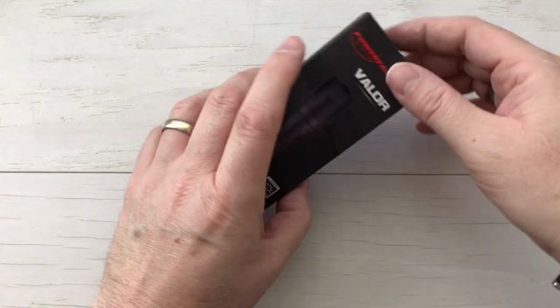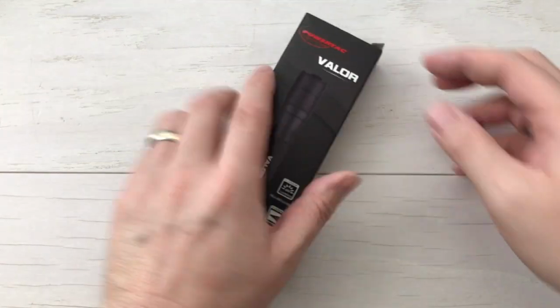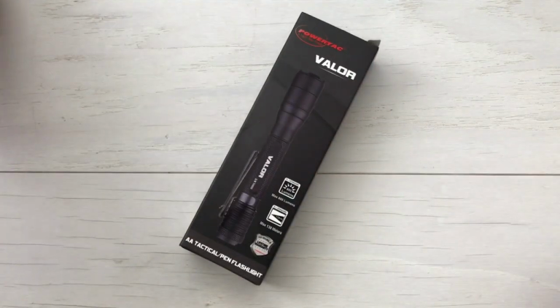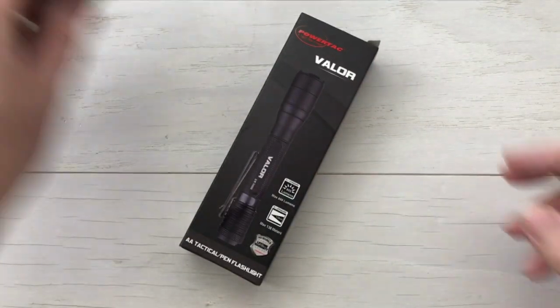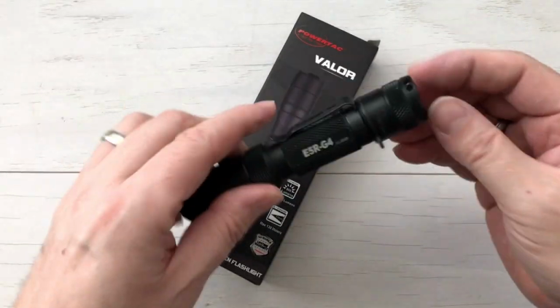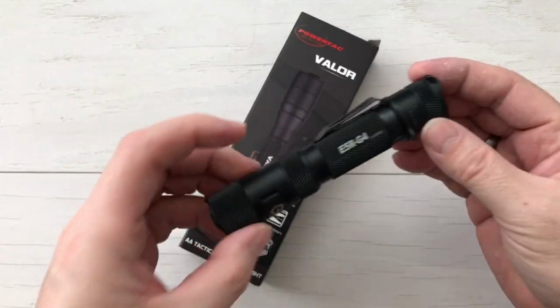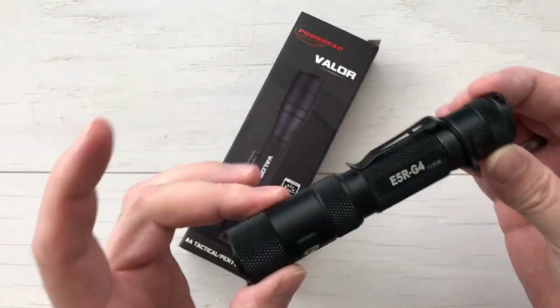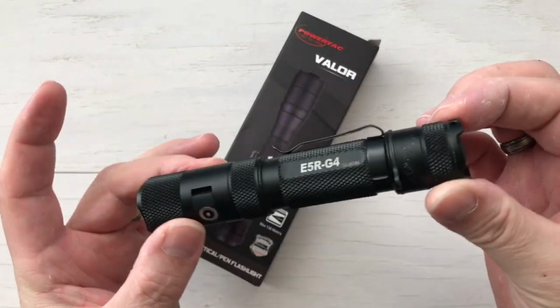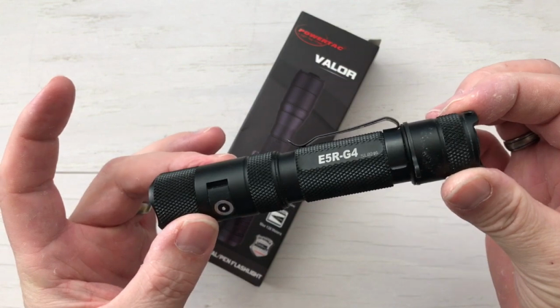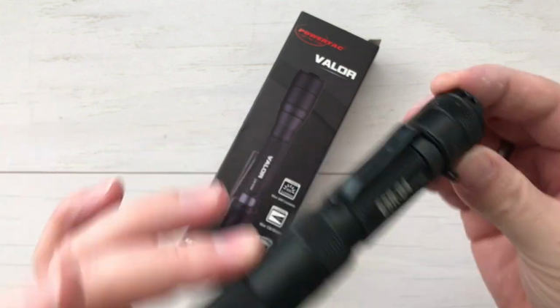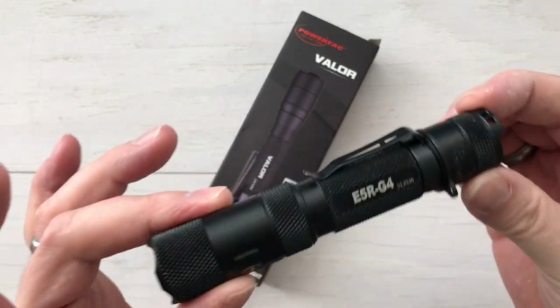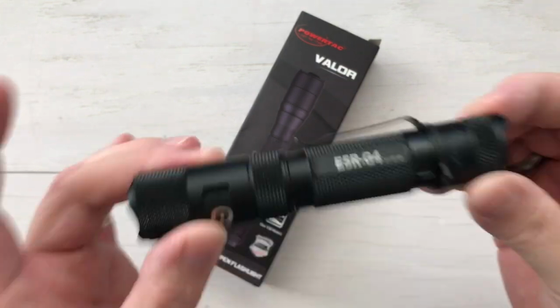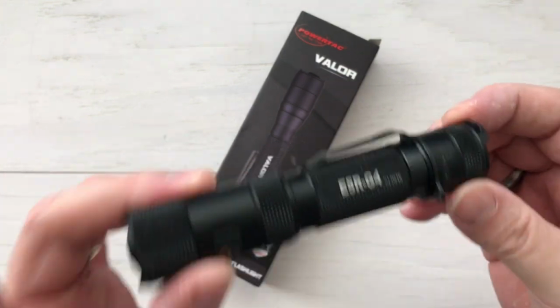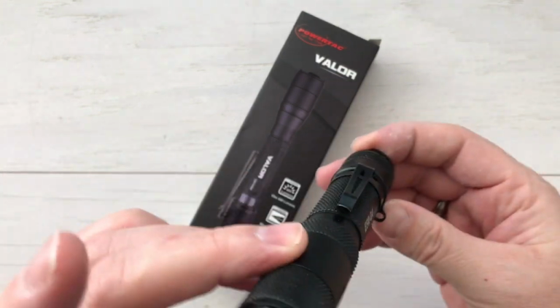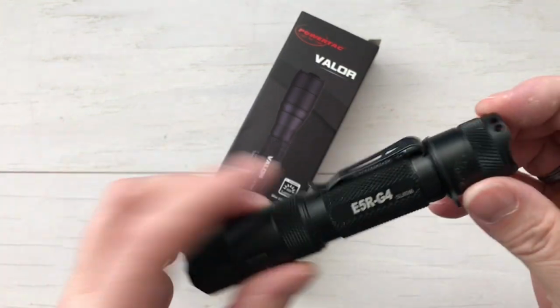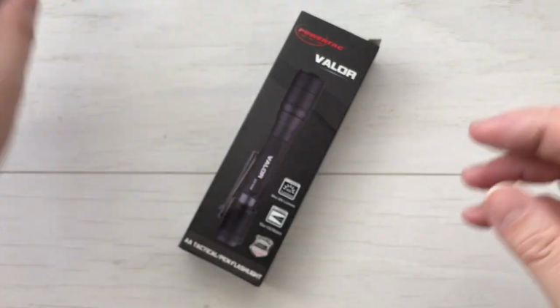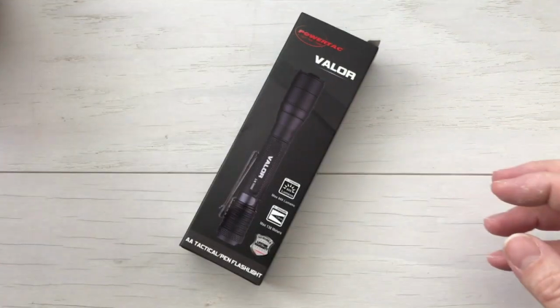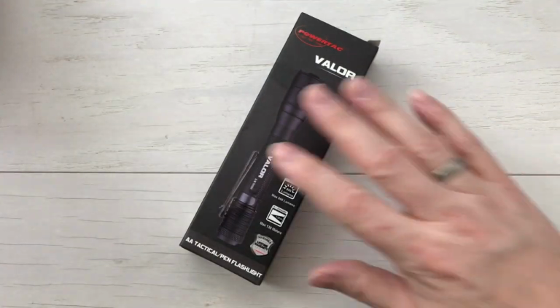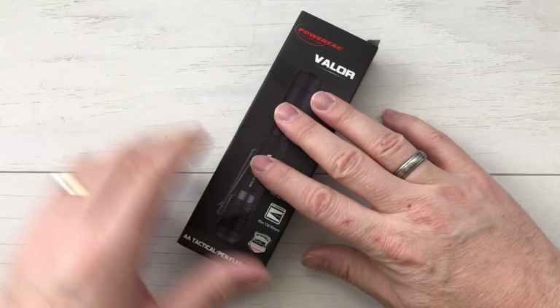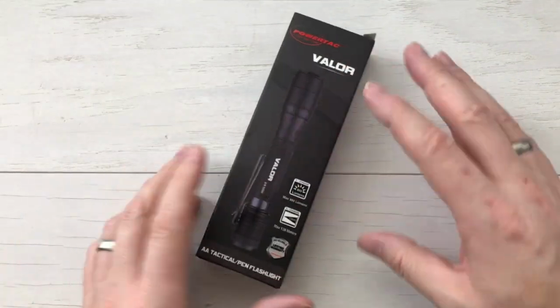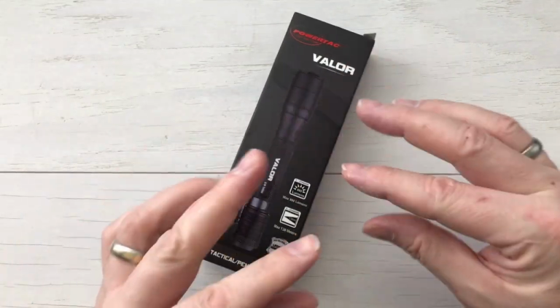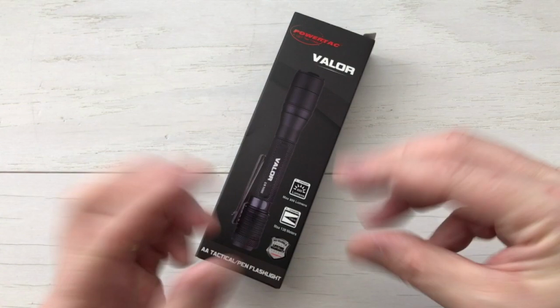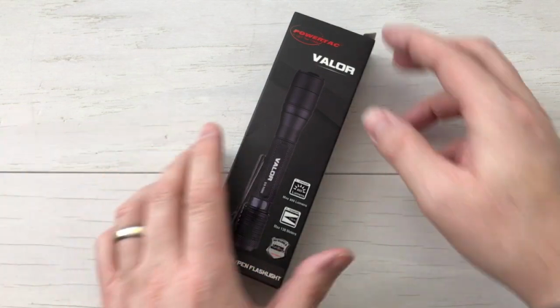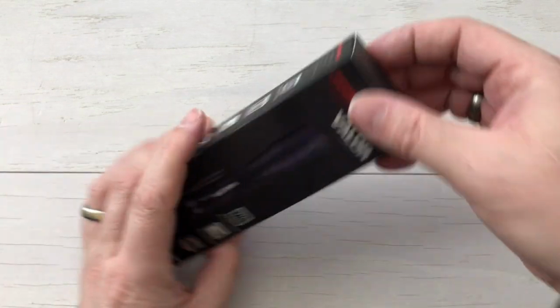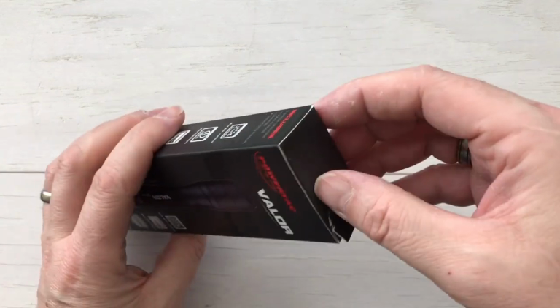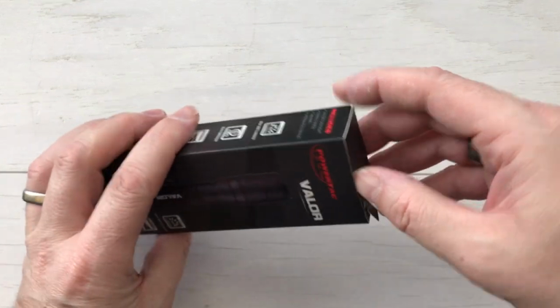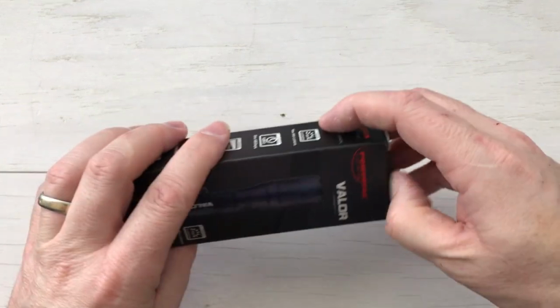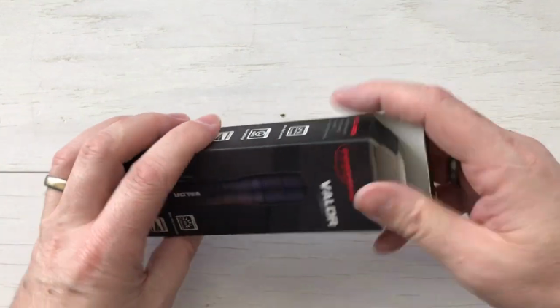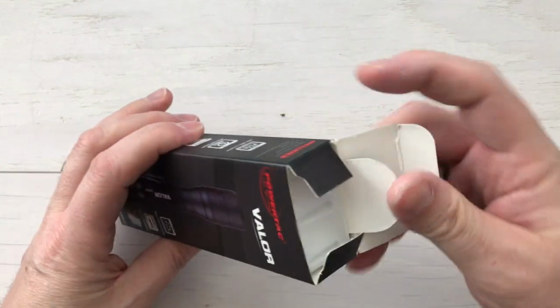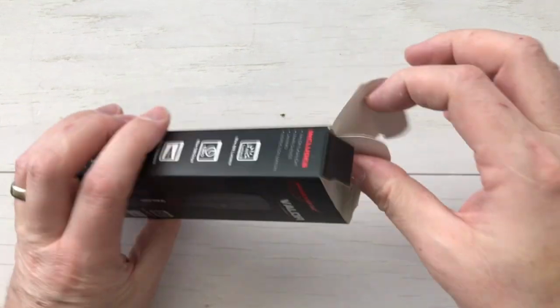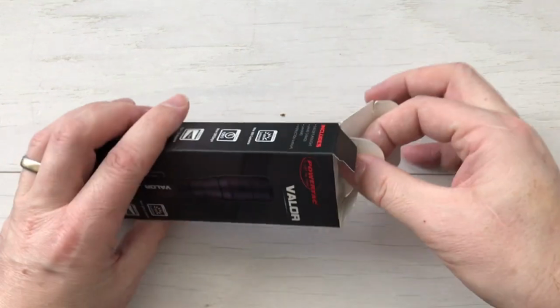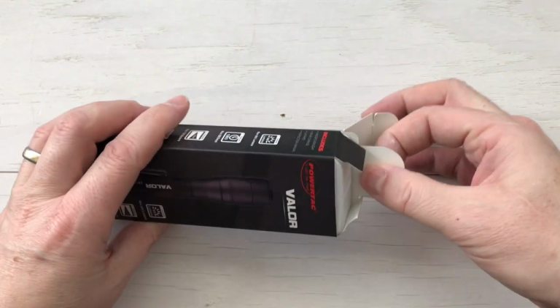You may remember my previous video on the E5R — awesome, bright, super functional light. This one is going to be a little bit smaller and skinnier, and perfect to fit in your pocket. Let's take a look and see what's inside the box.